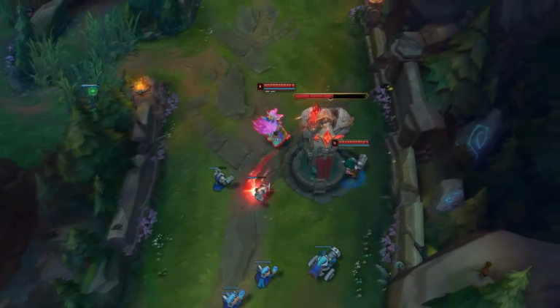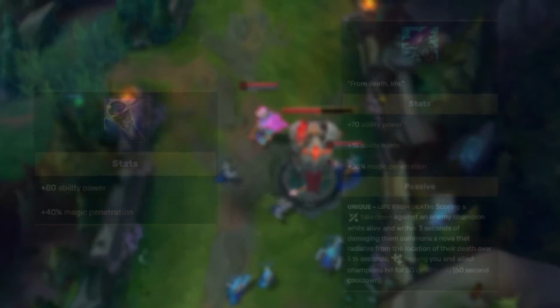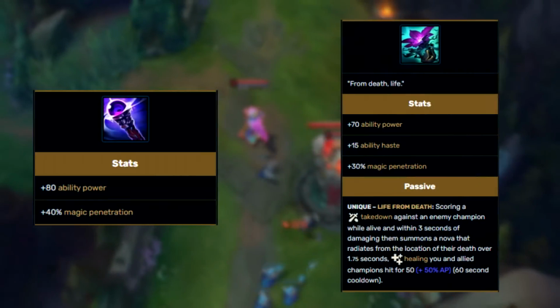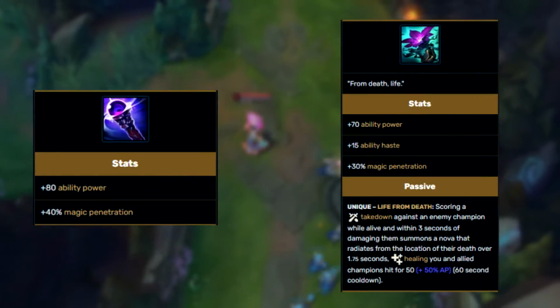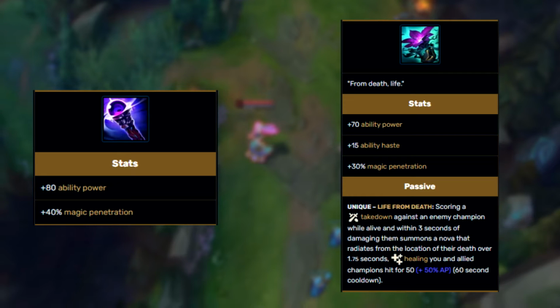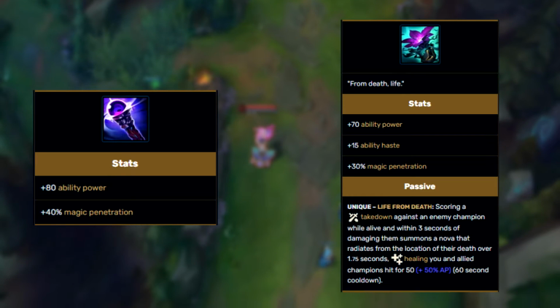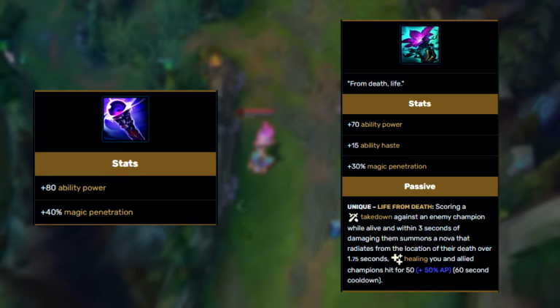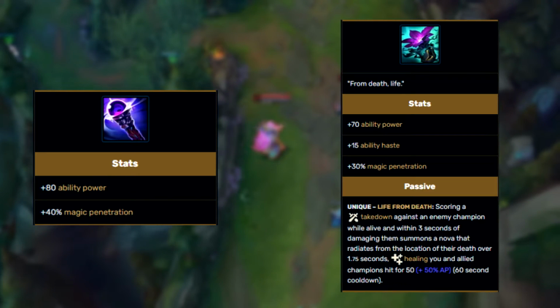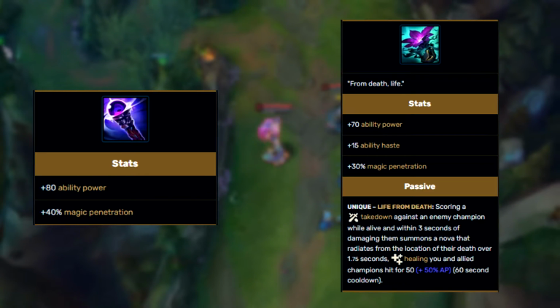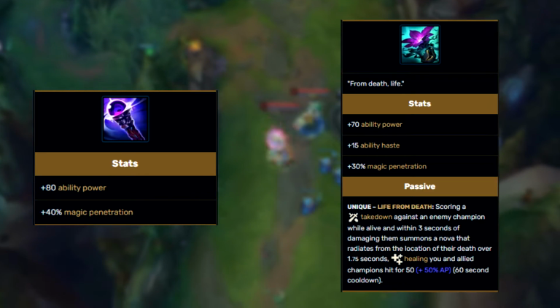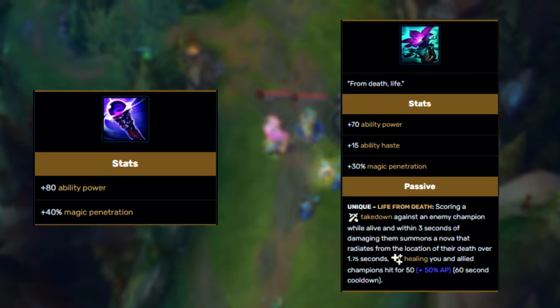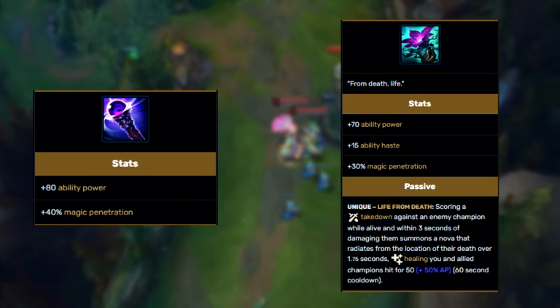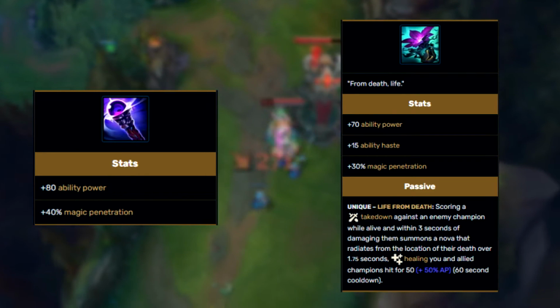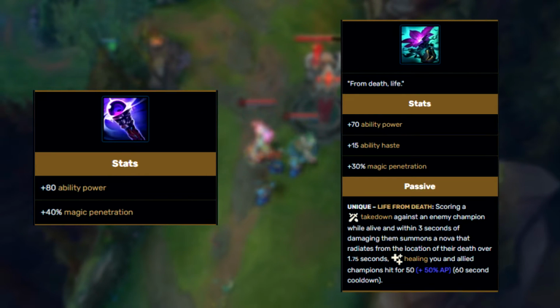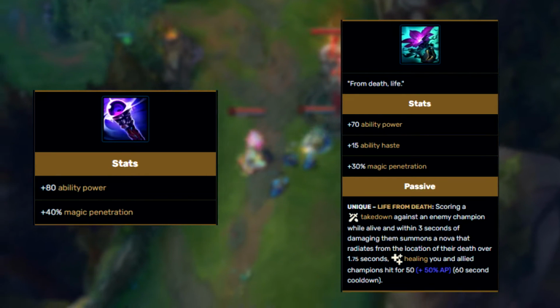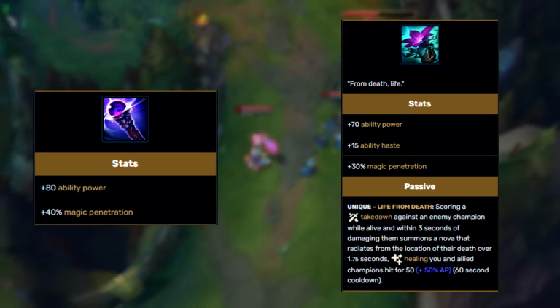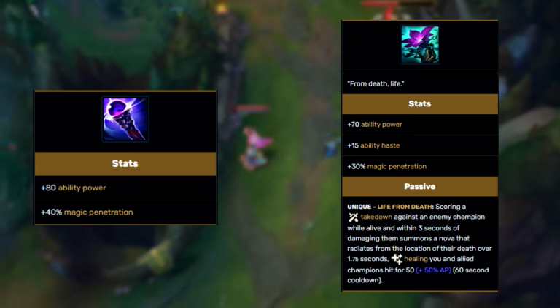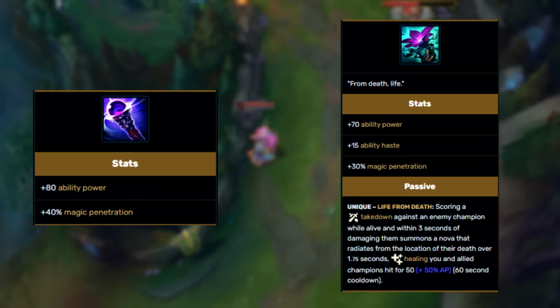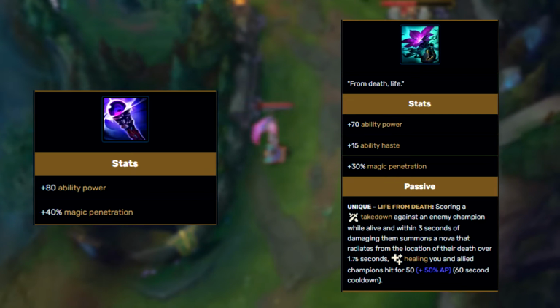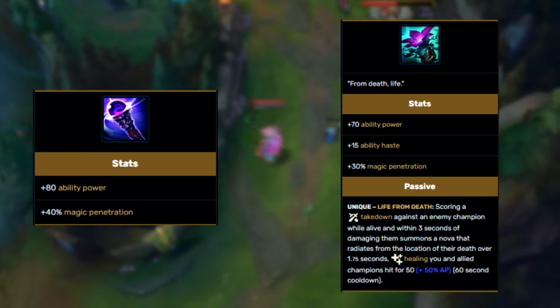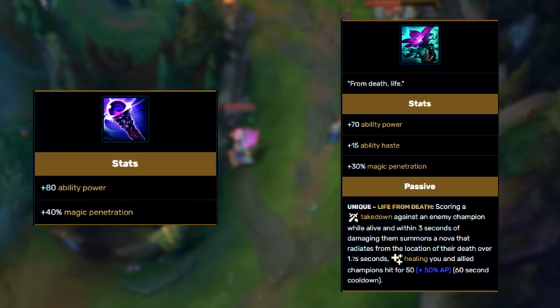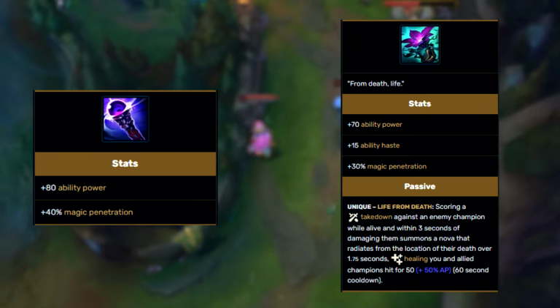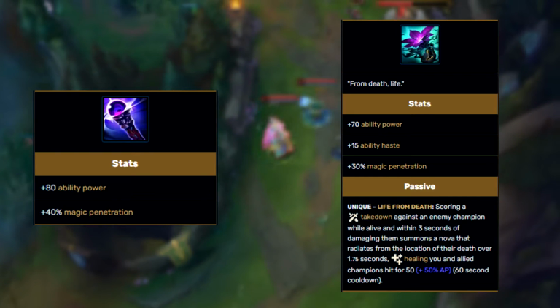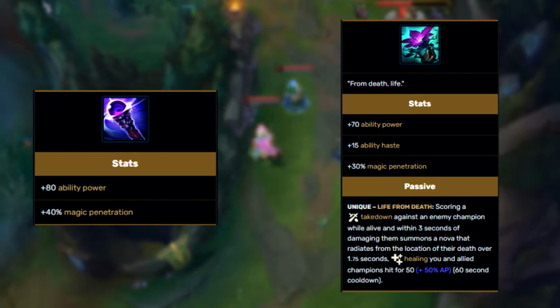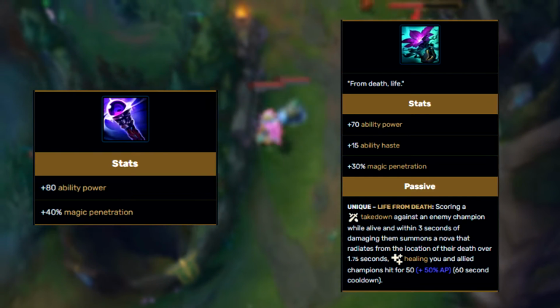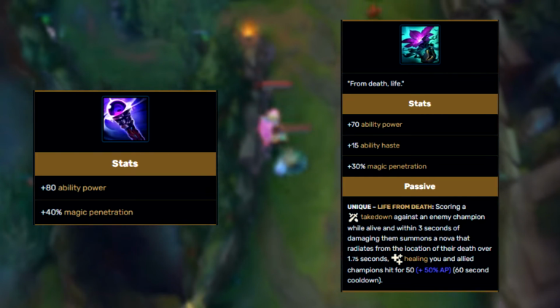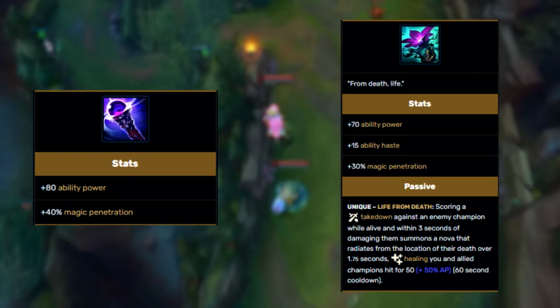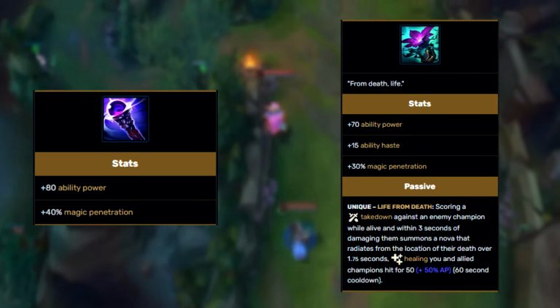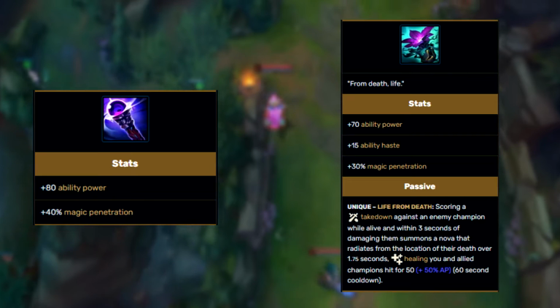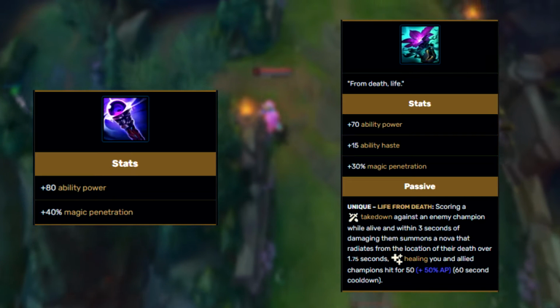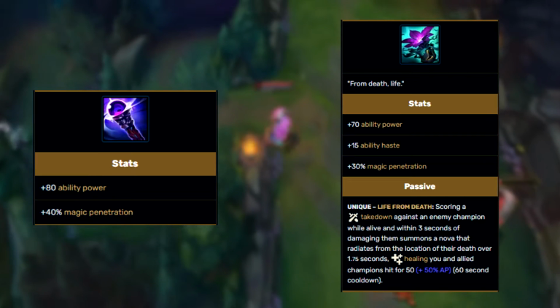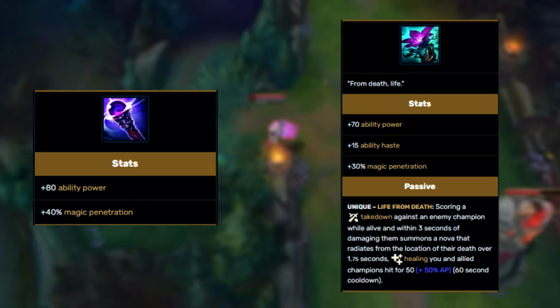By just looking at the stats from a damage perspective, it is obvious that Void Staff will outdamage Crypt Bloom. However, Crypt Bloom also has the utility of the heal on its passive. This heal has a 60 second cooldown, and if your team kills a target that you damage within 3 seconds, the heal will take place.